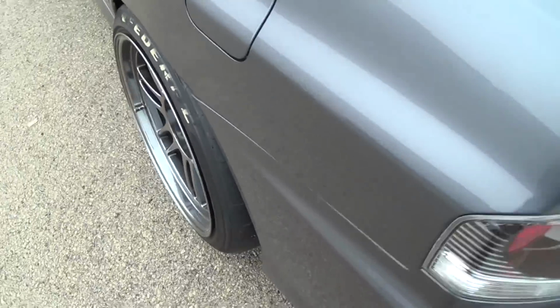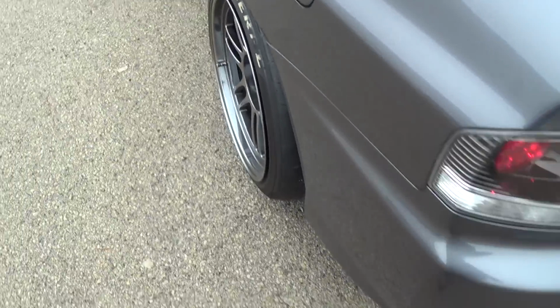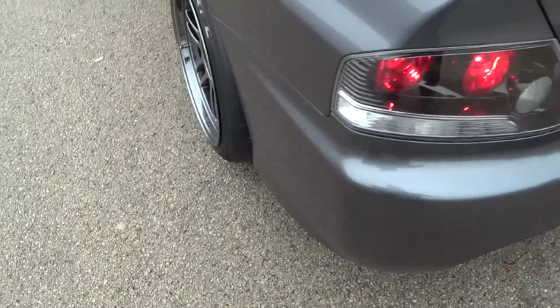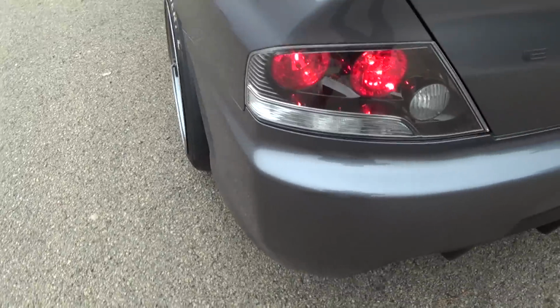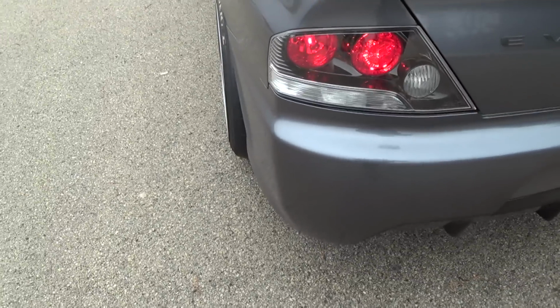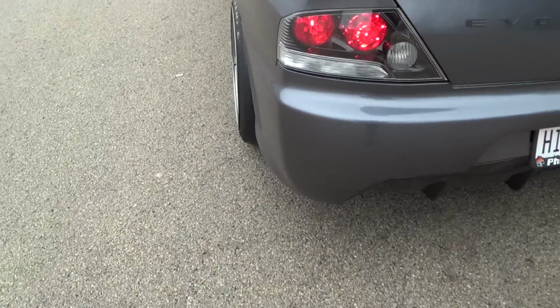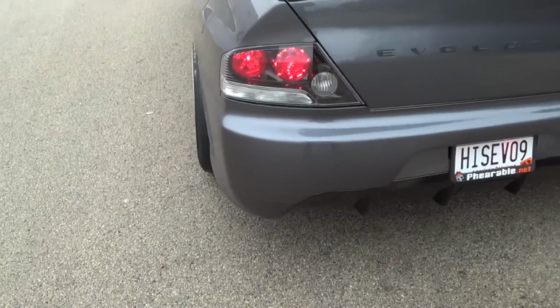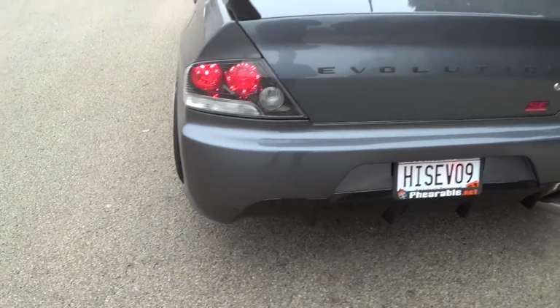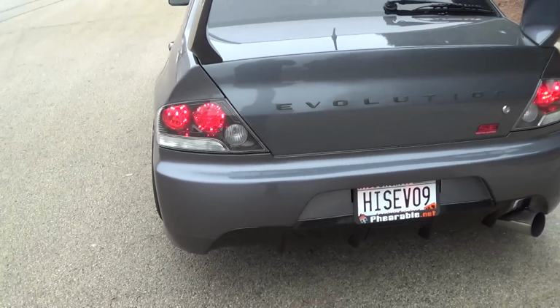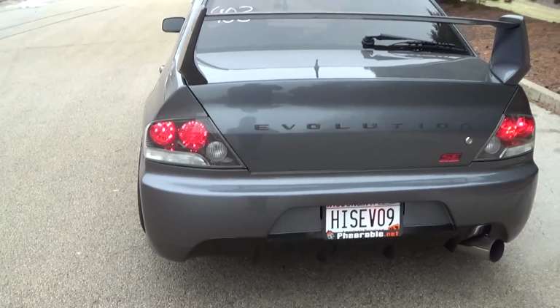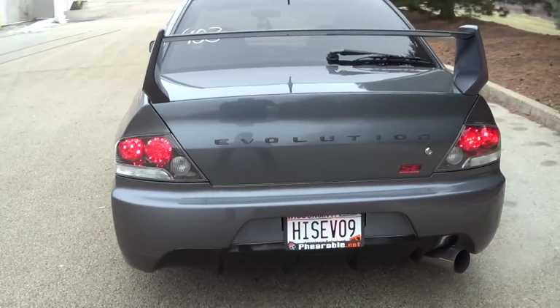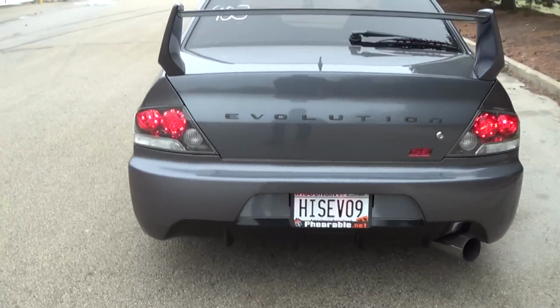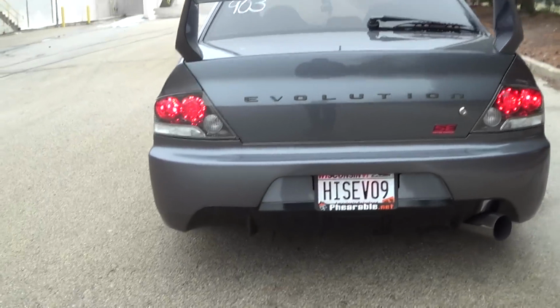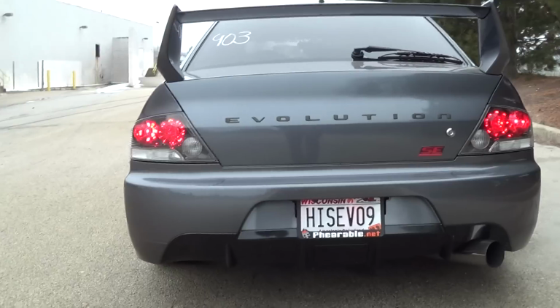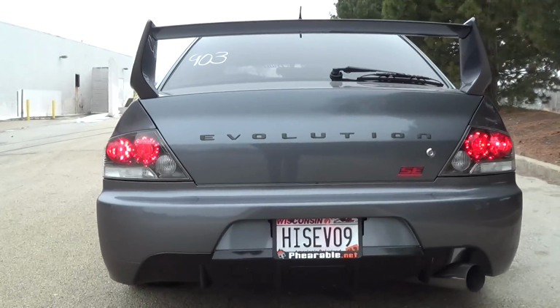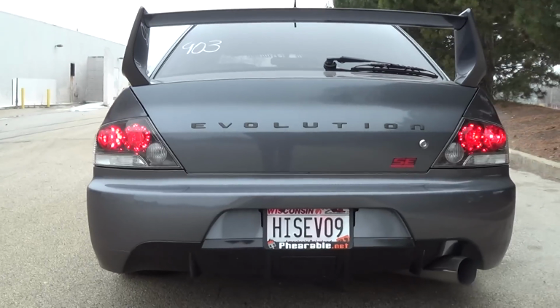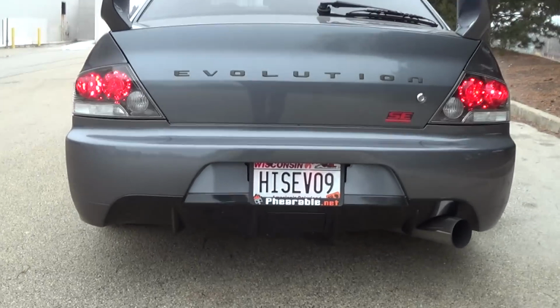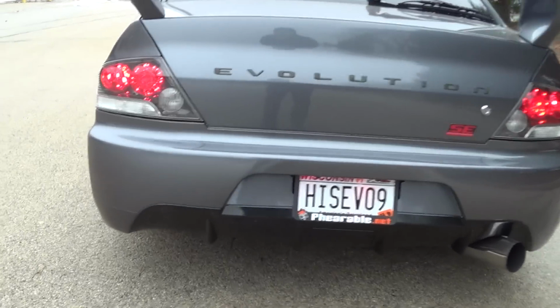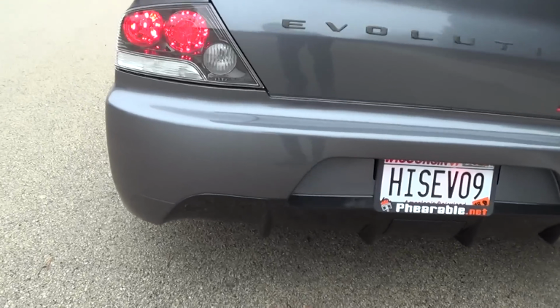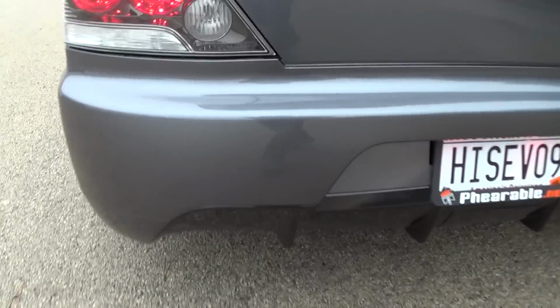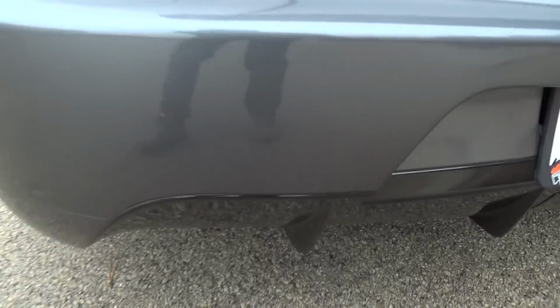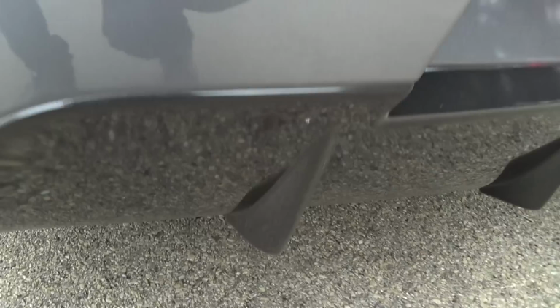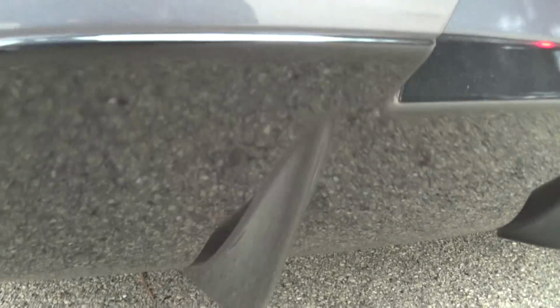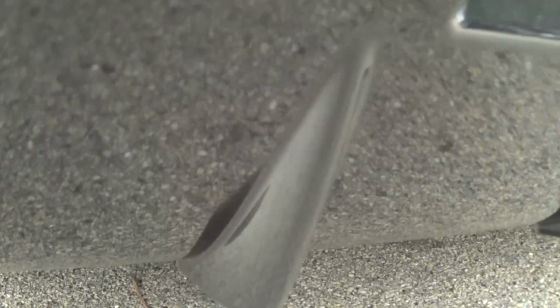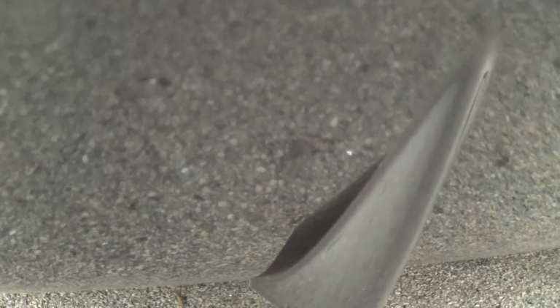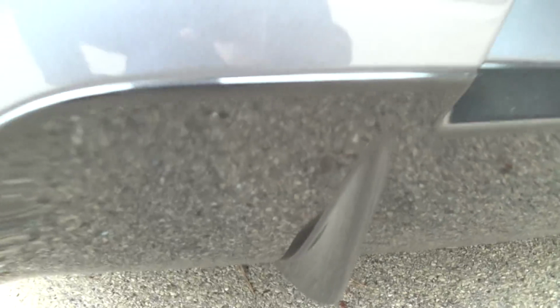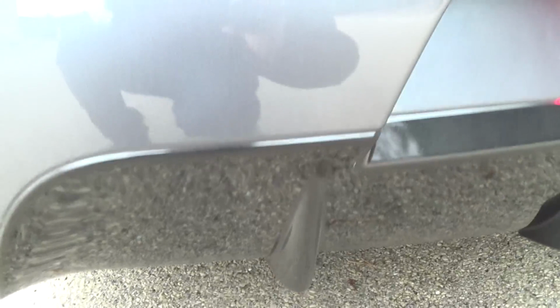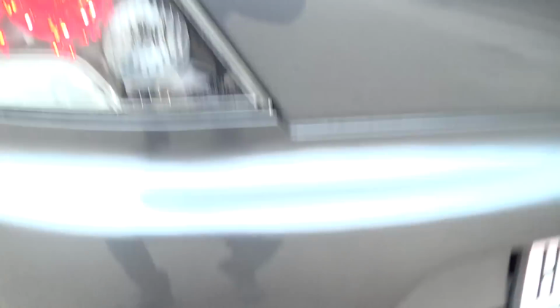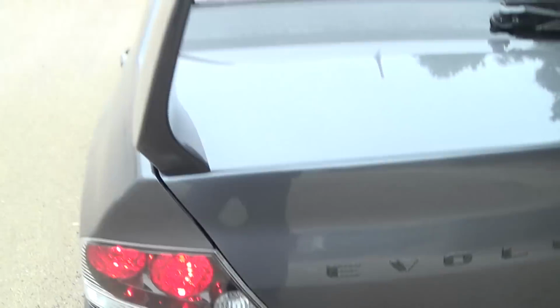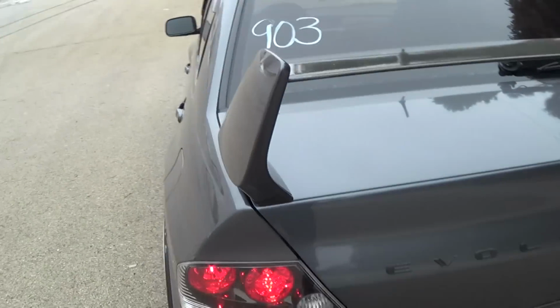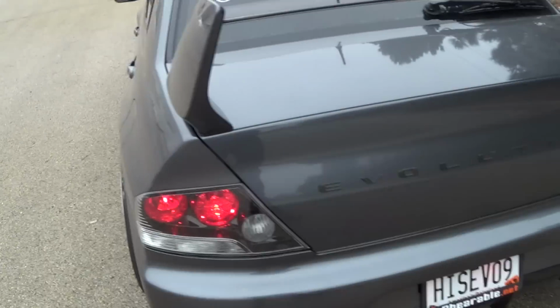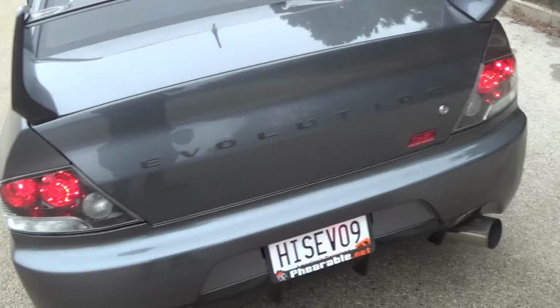It has a JDM rear bumper that I ordered from Mitsubishi Japan, got it paint matched, along with the diffuser being a Ford Fusion gloss black.